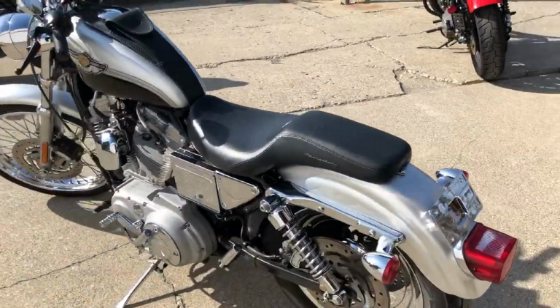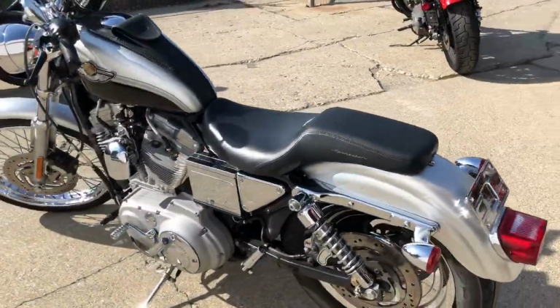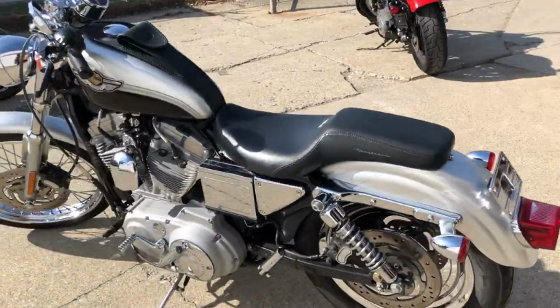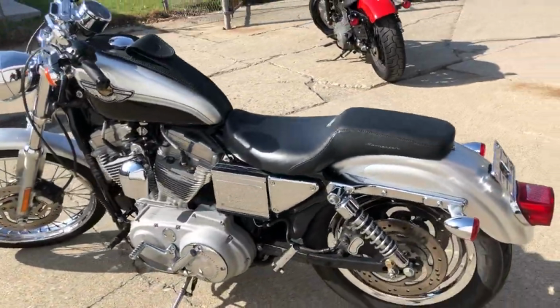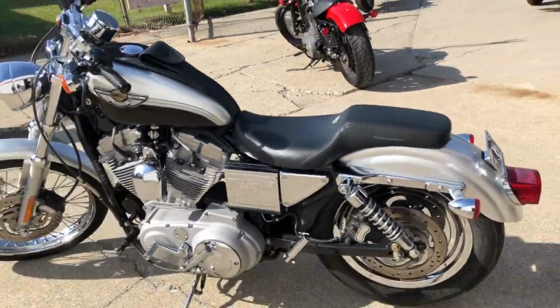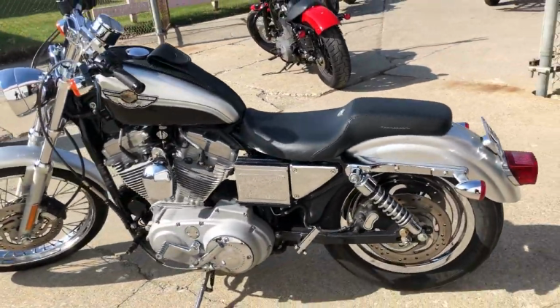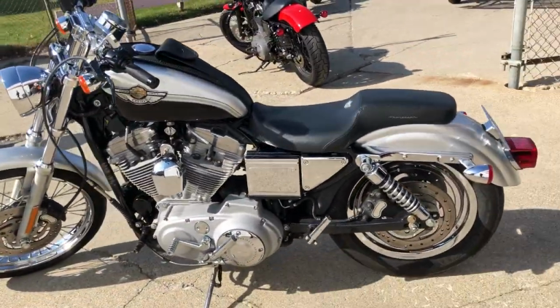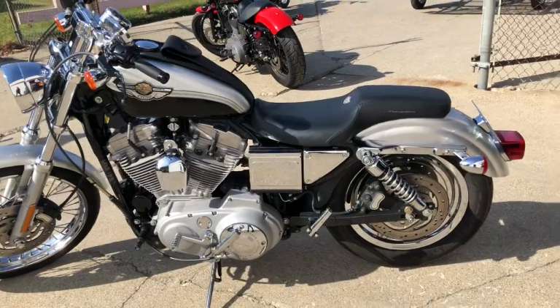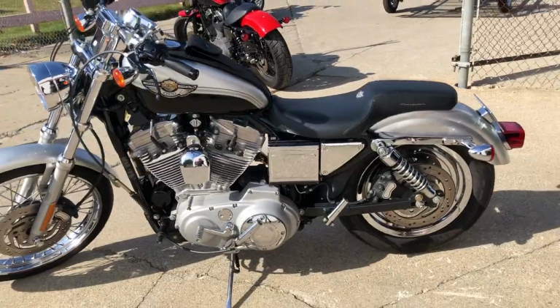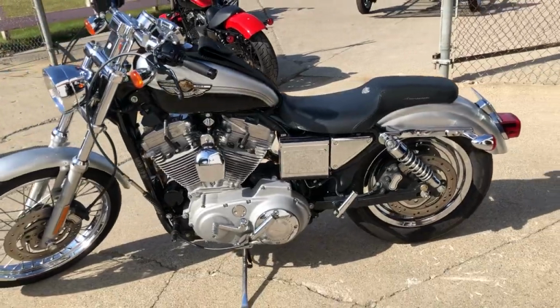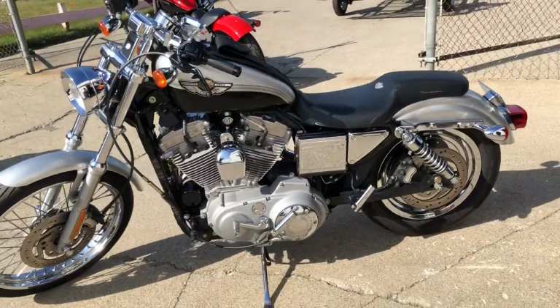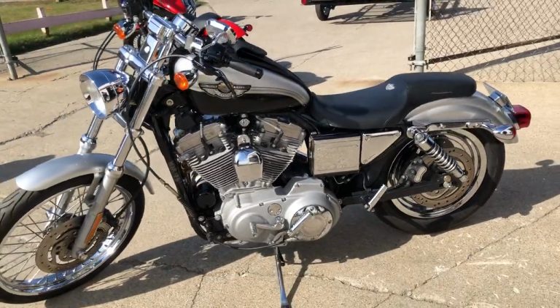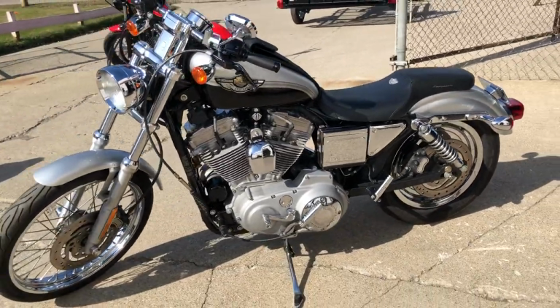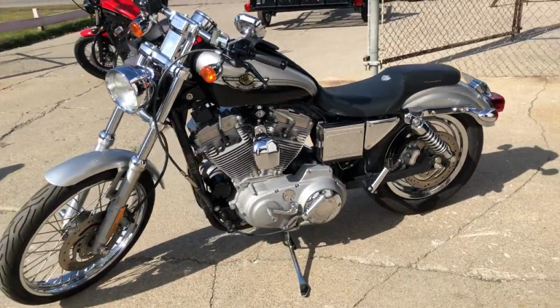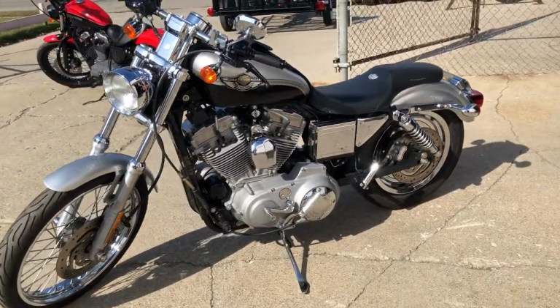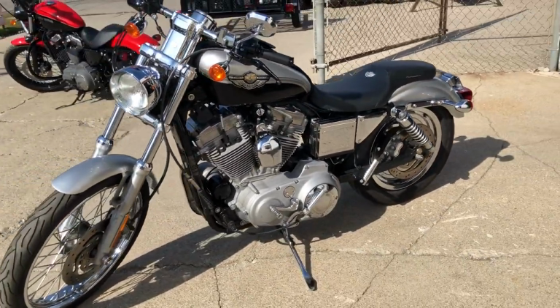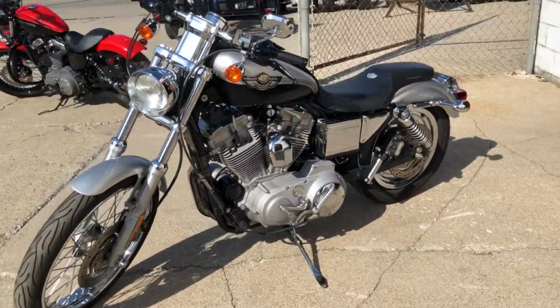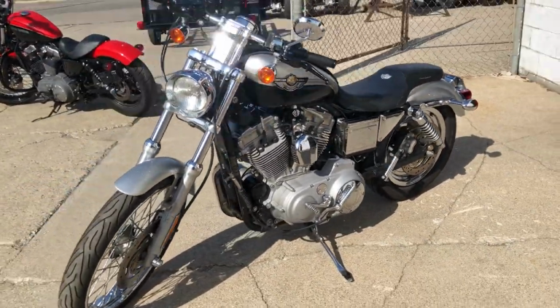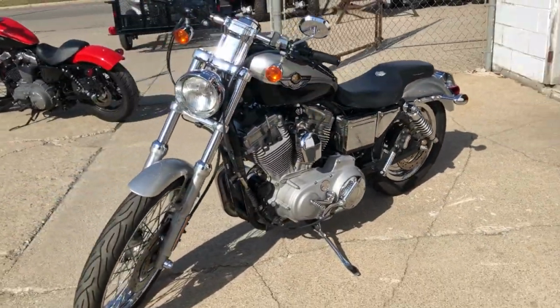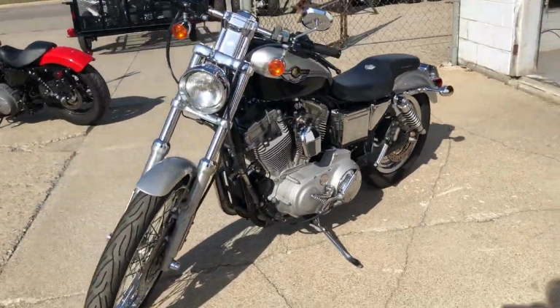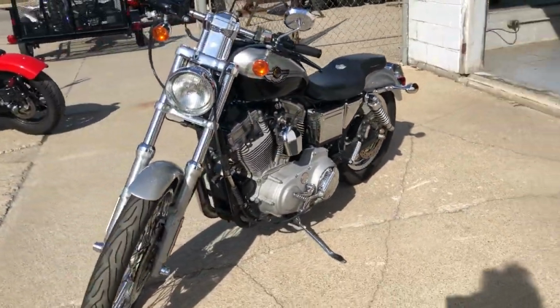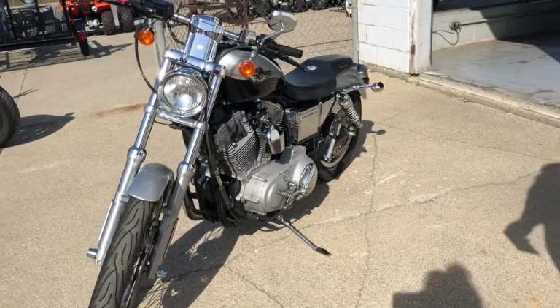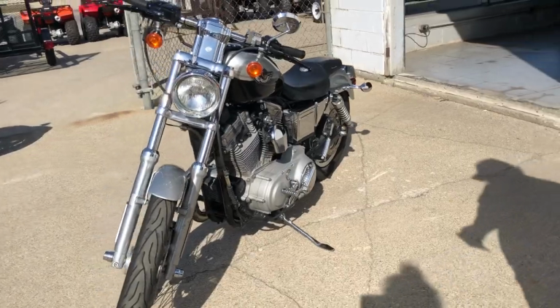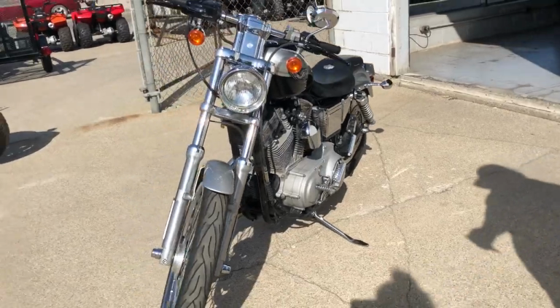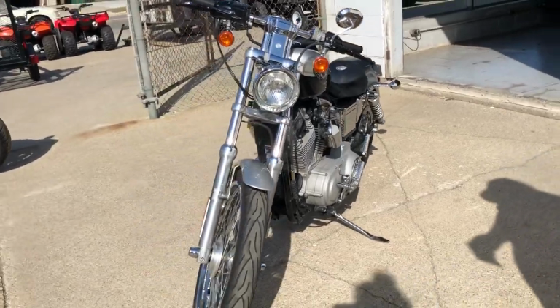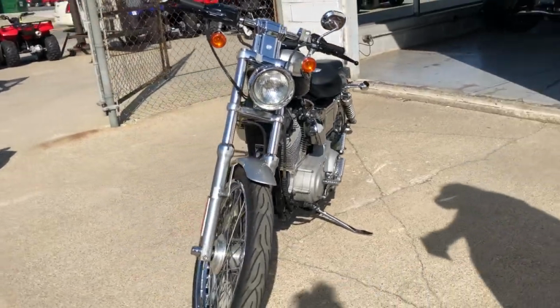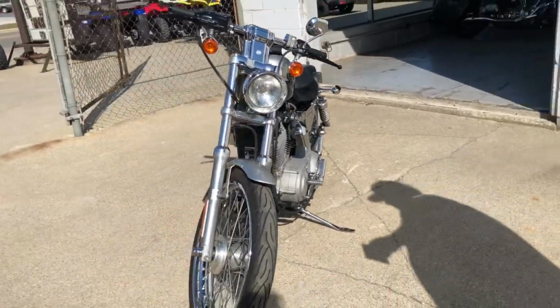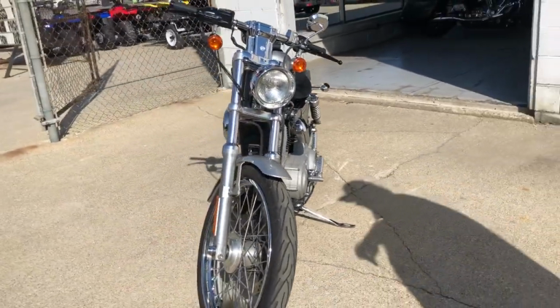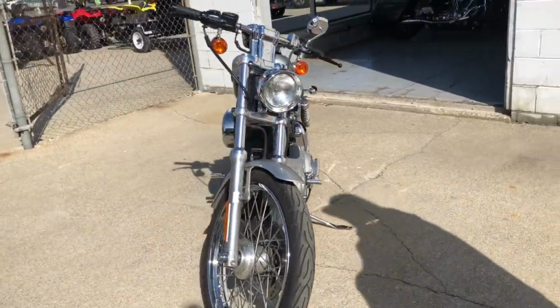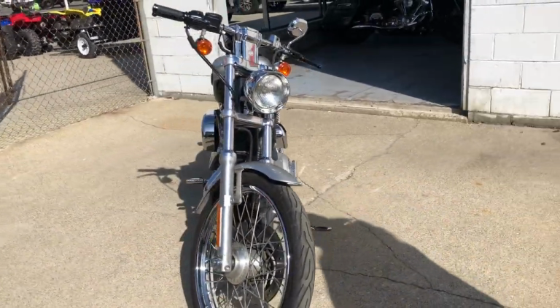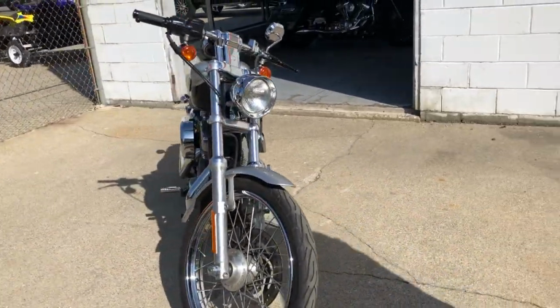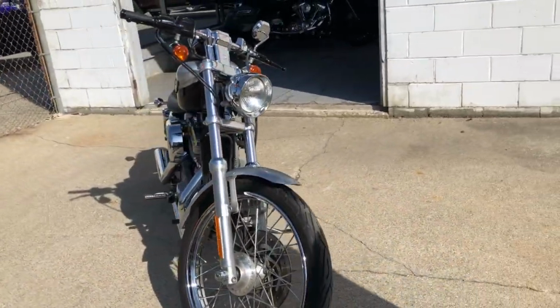Super clean anniversary paint, chrome laced wheels, advanced Heinz exhaust. This thing sounds as cool as a Harley can look. Hard to find 100th Anniversary Edition that runs strong and everything works. This one needs nothing.